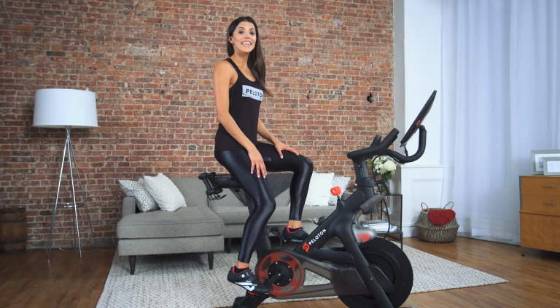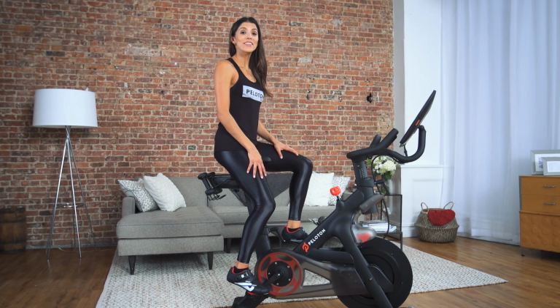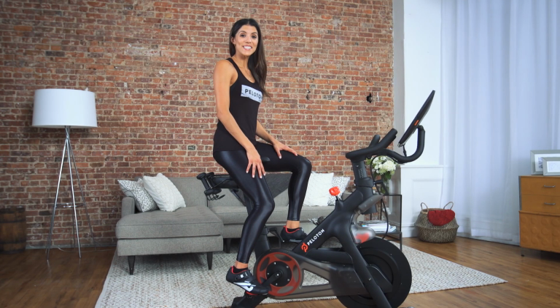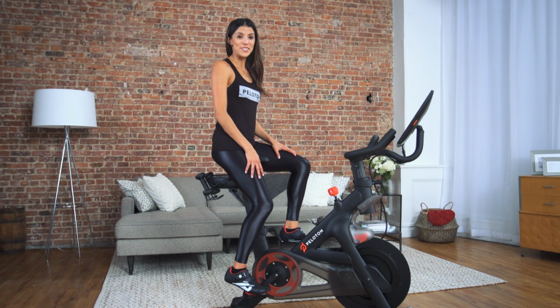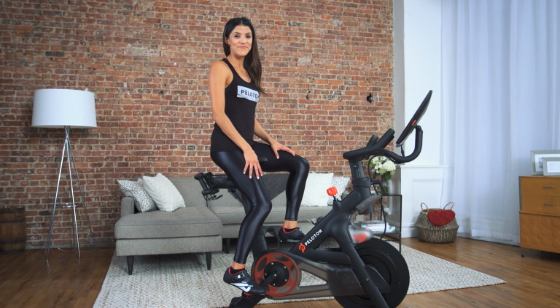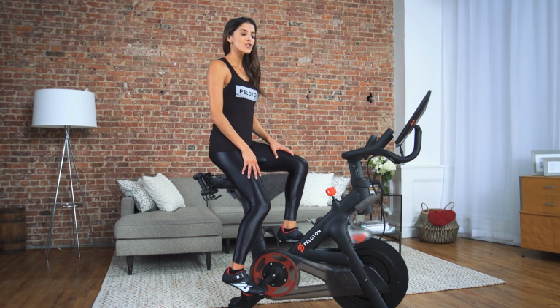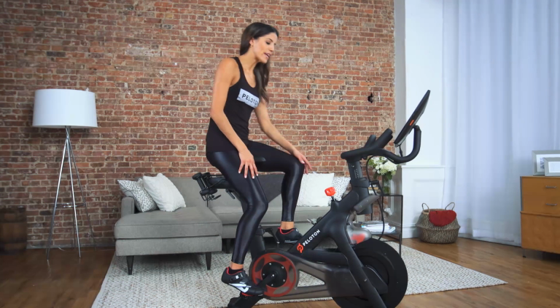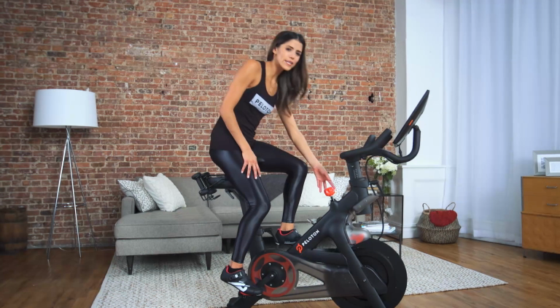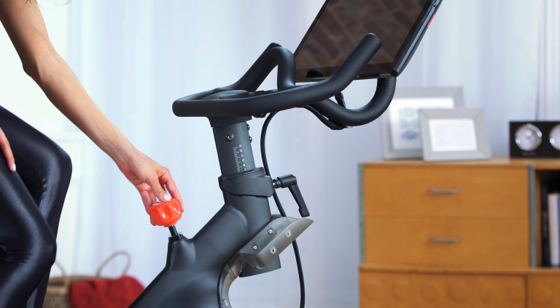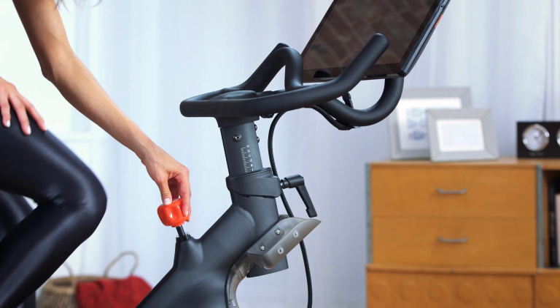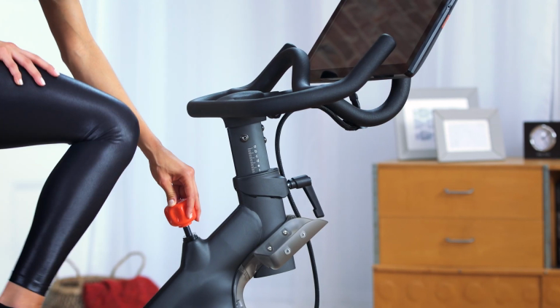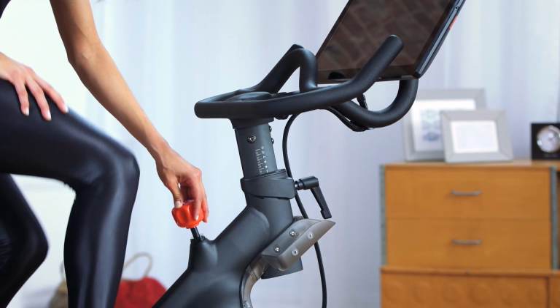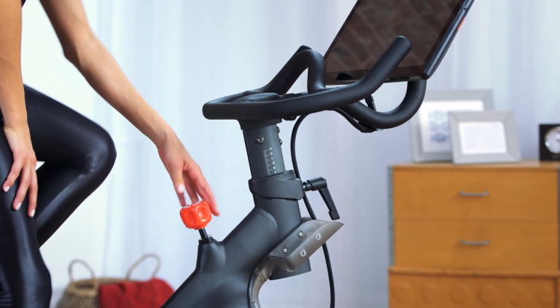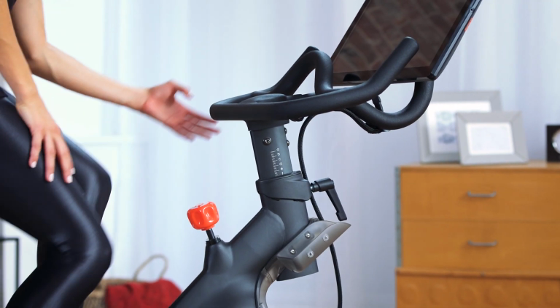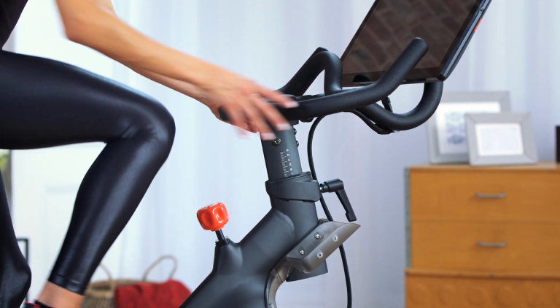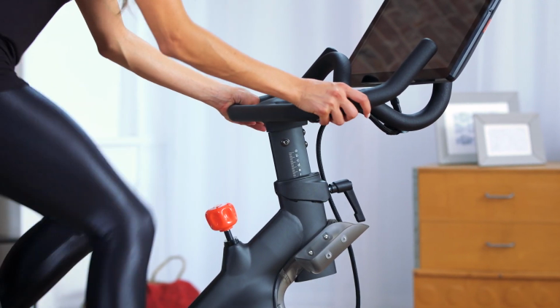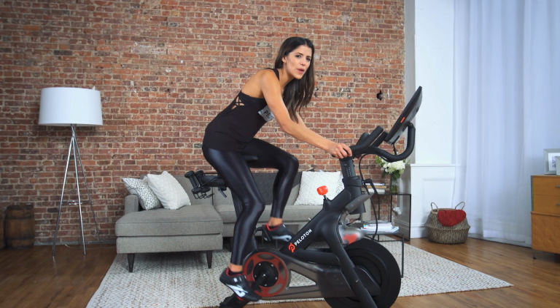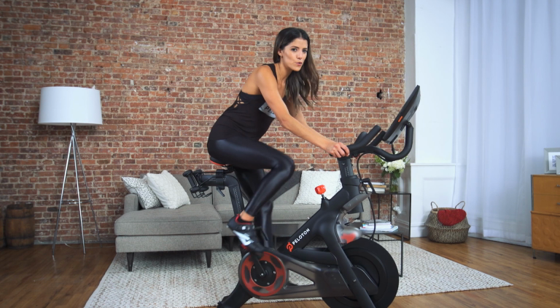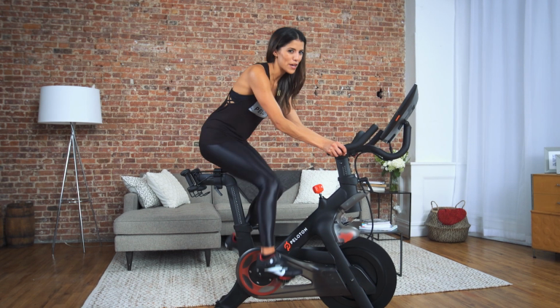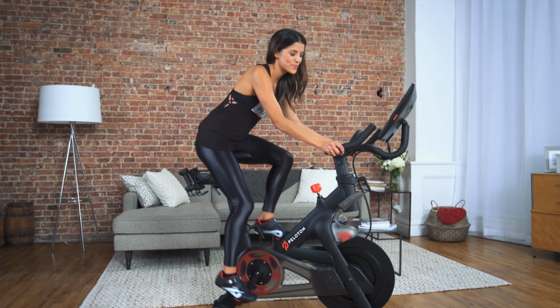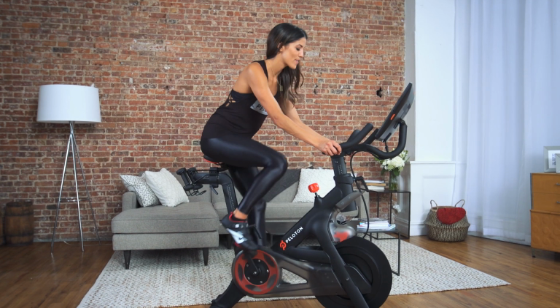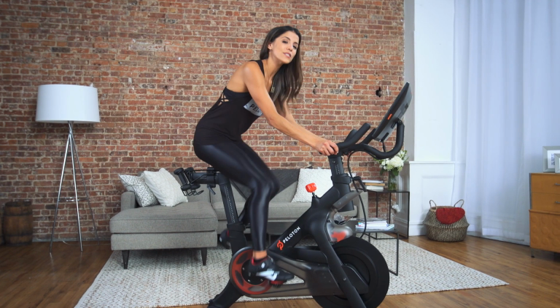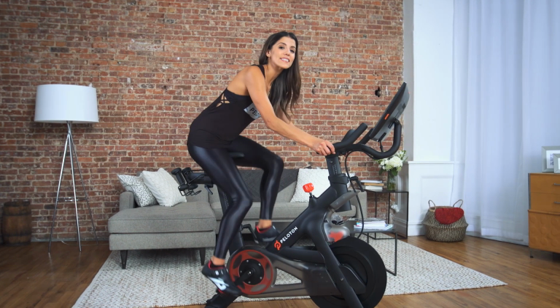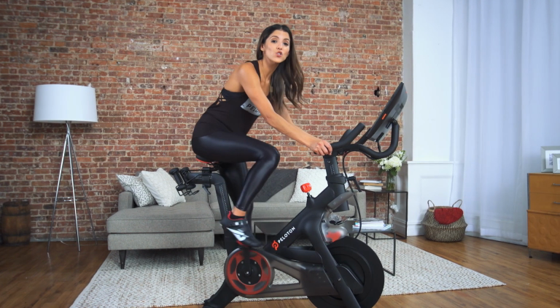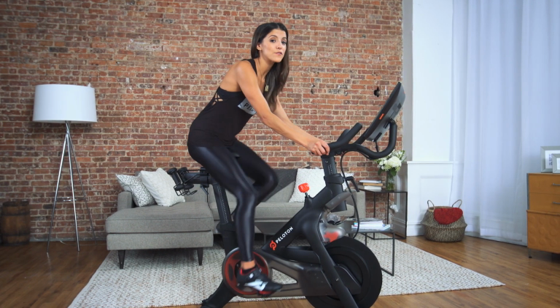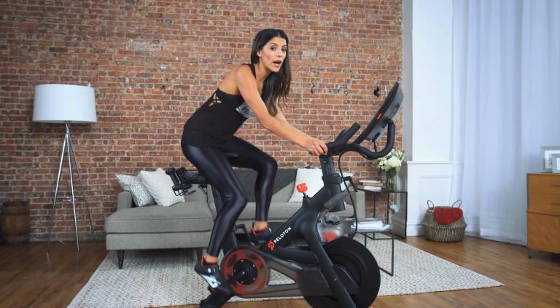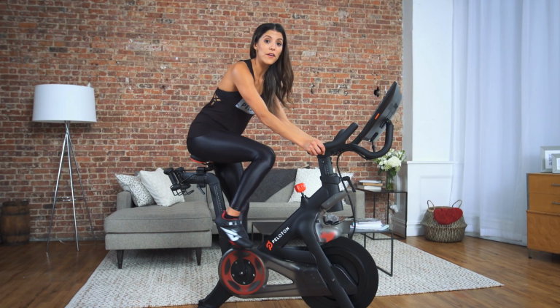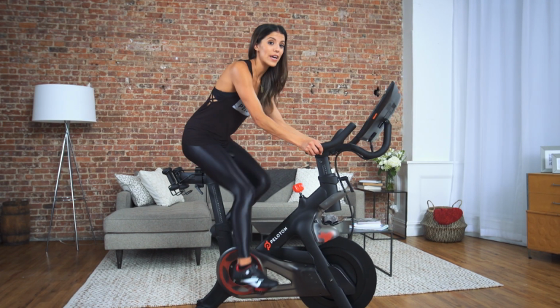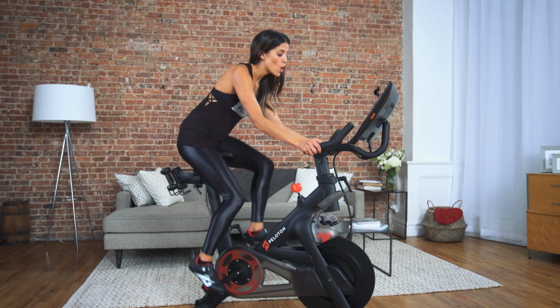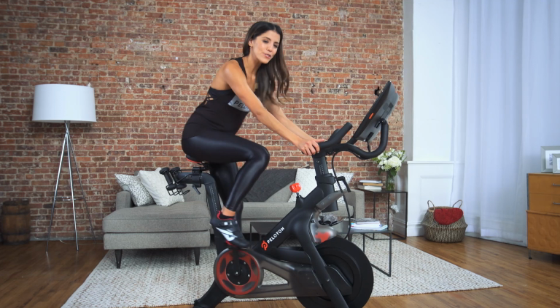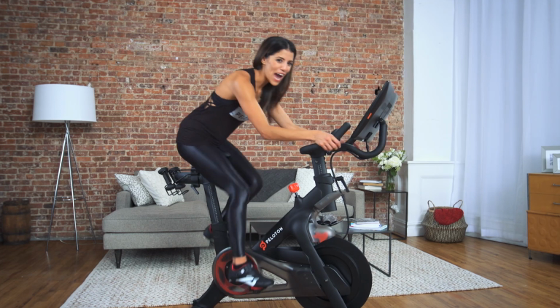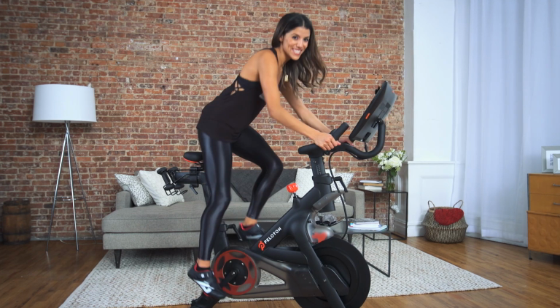Now let's try second position. Start by increasing the resistance by turning the resistance knob clockwise until you feel some effort when you pedal. Once your resistance is strong enough to require some effort in pedaling, raise yourself out of the seat.